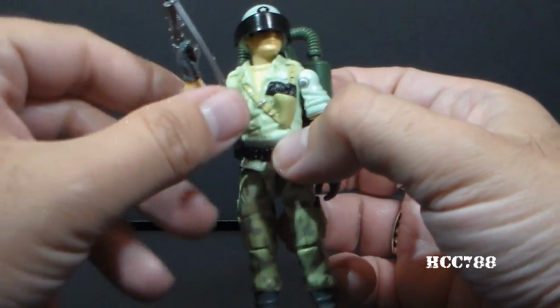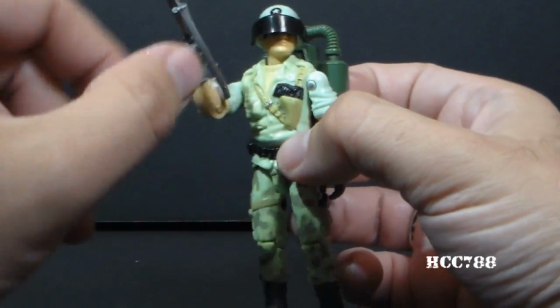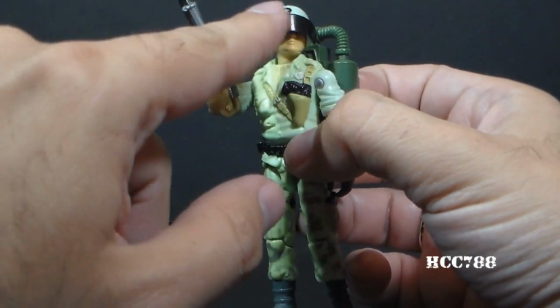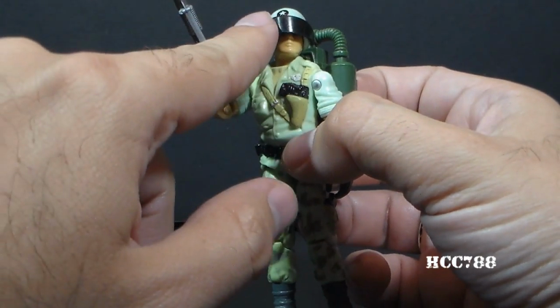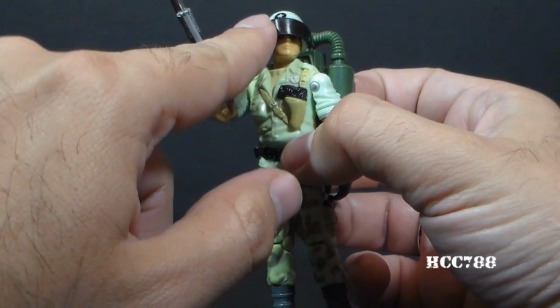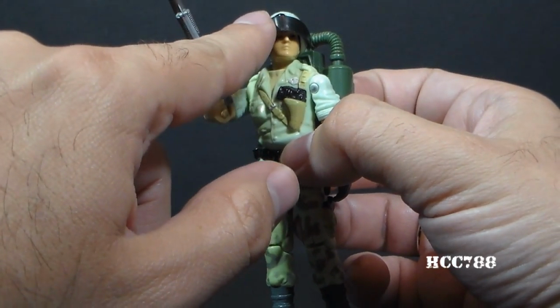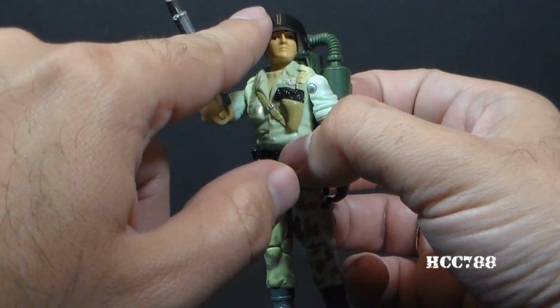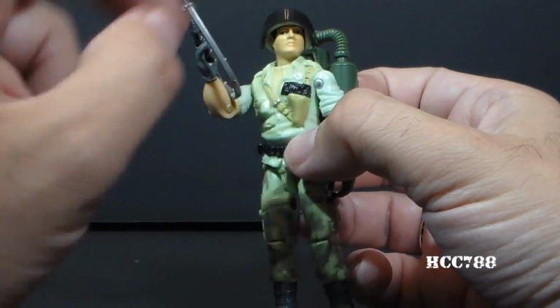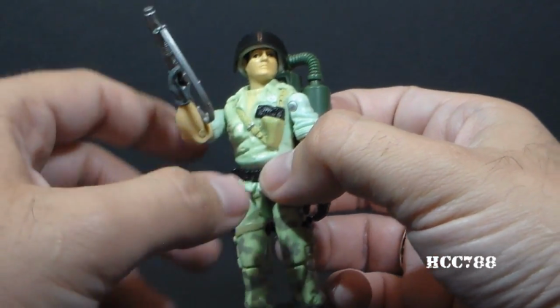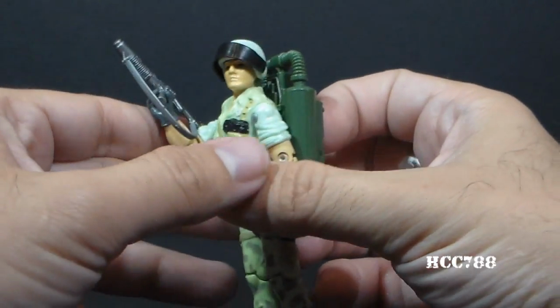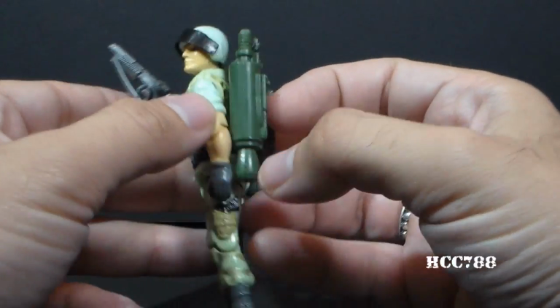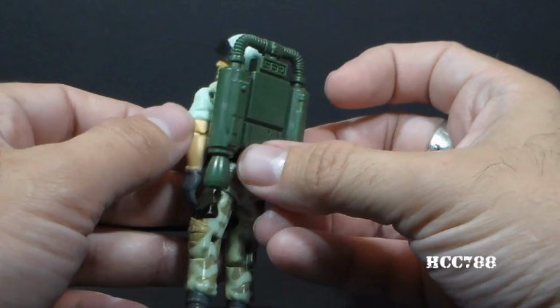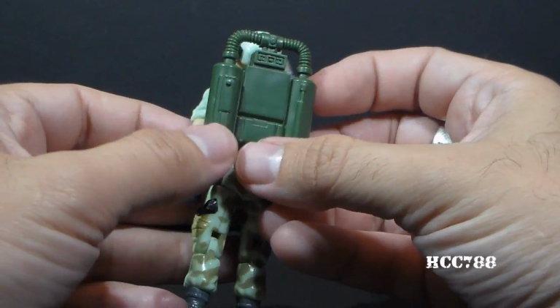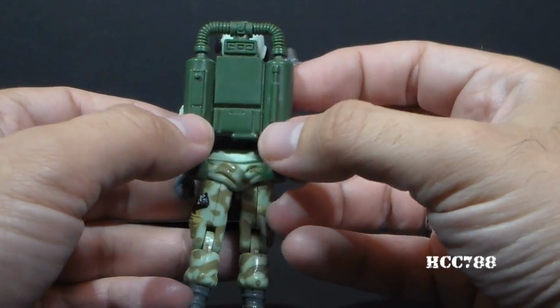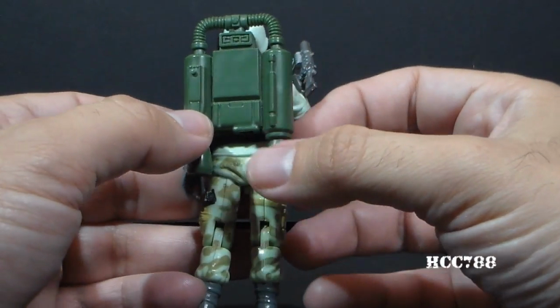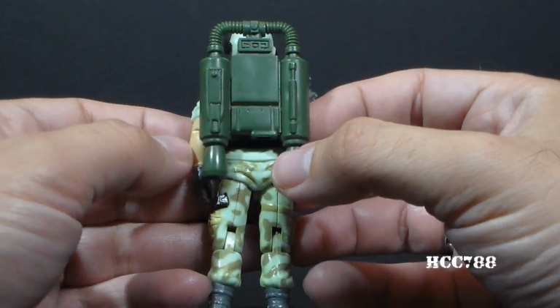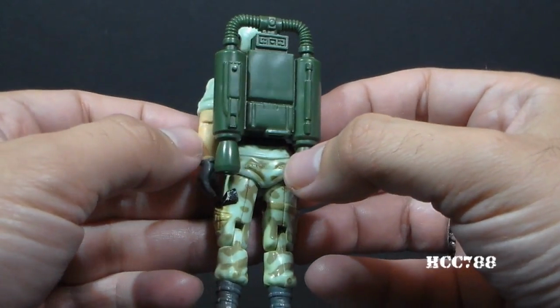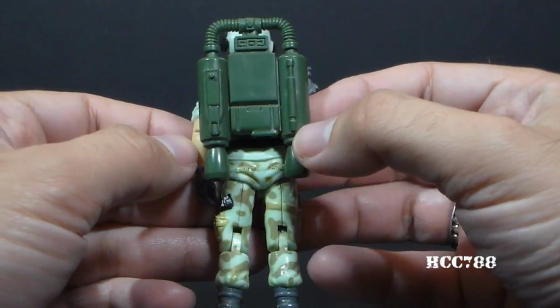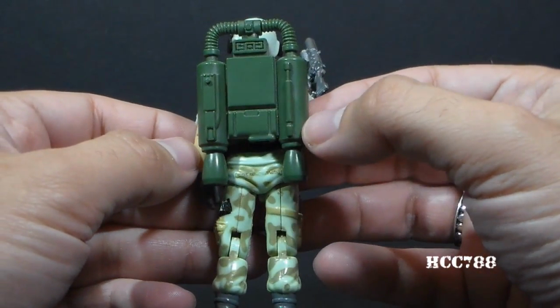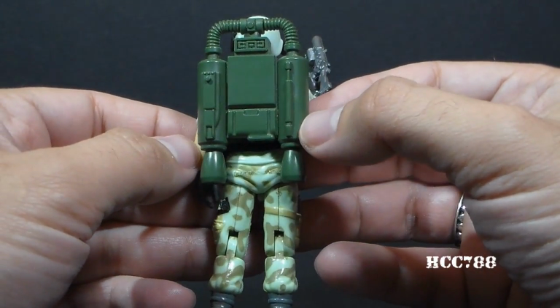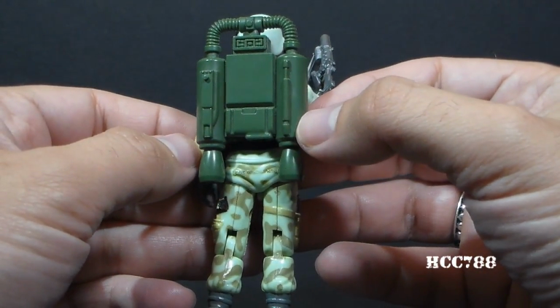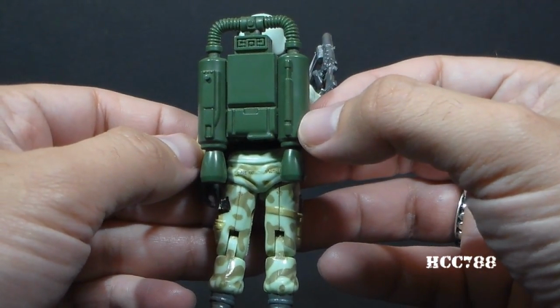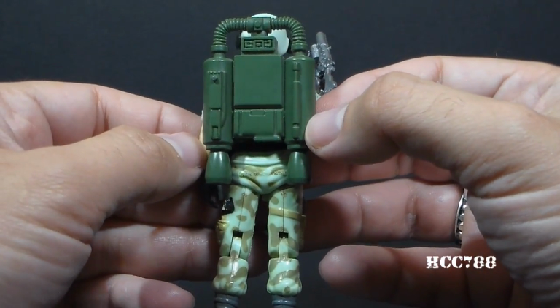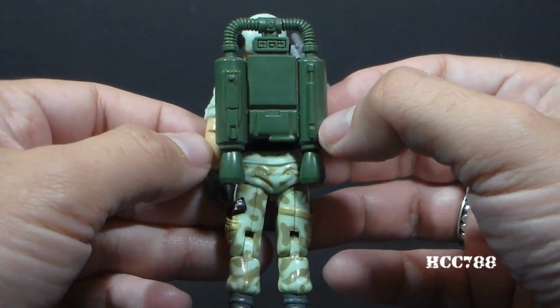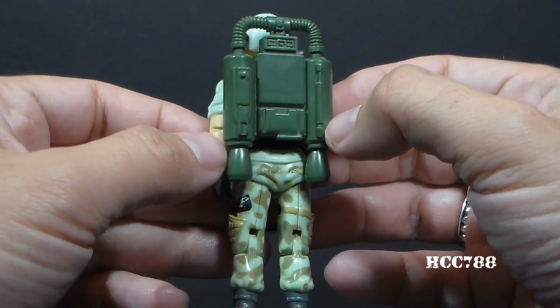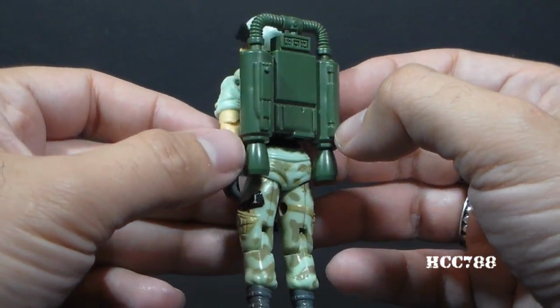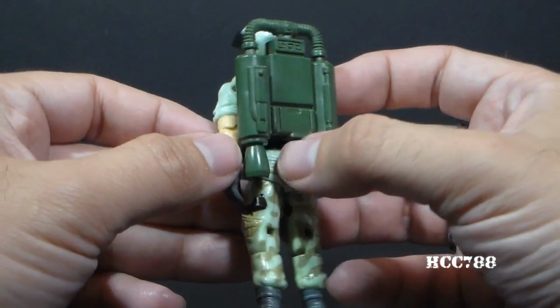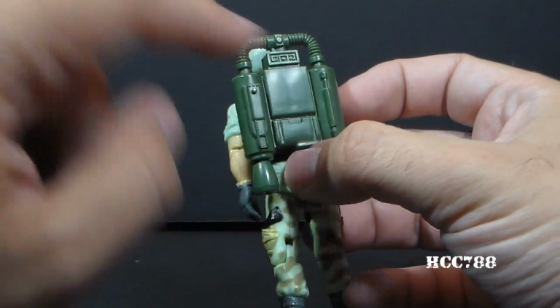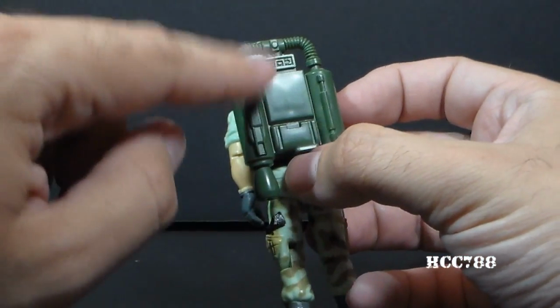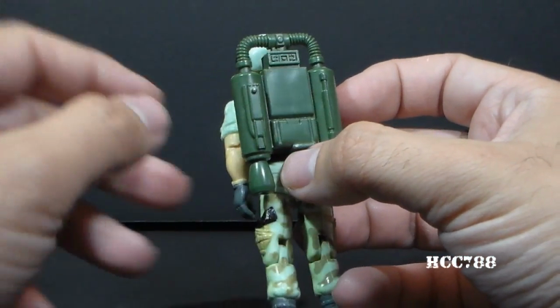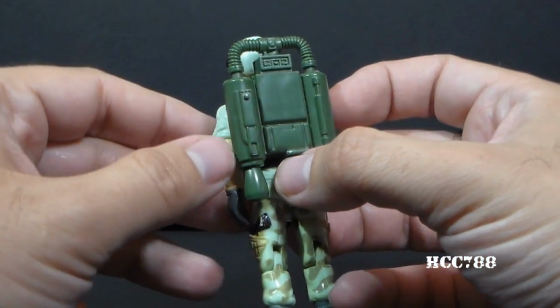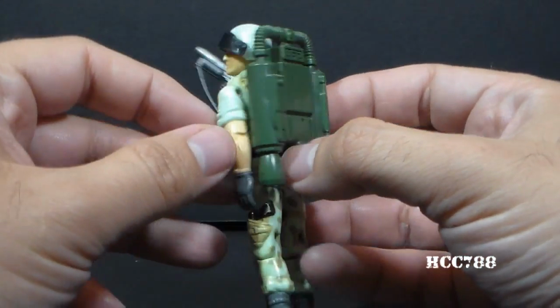but instead of clear, it was a black visor. And he had a jetpack — this was reissued from the 1982 and 1983 Jump Jetpack, but it did not have the stickers on it.